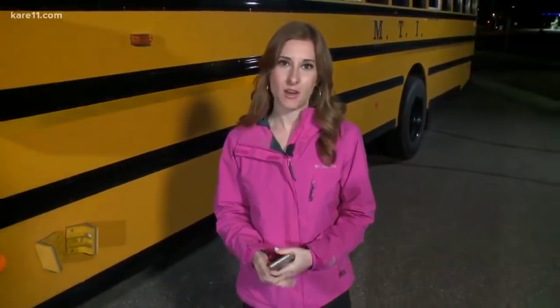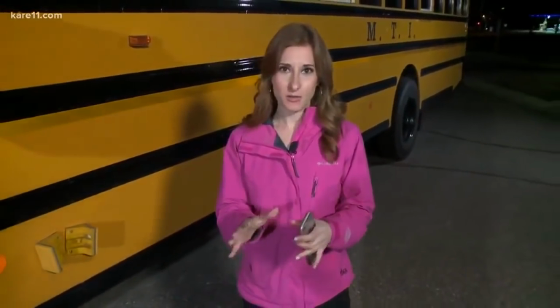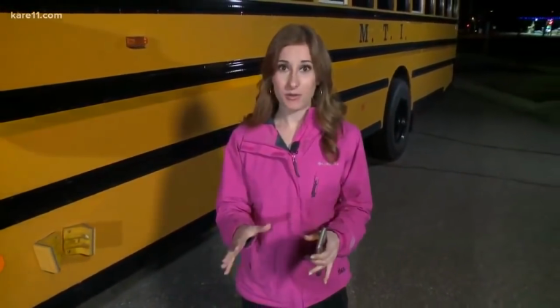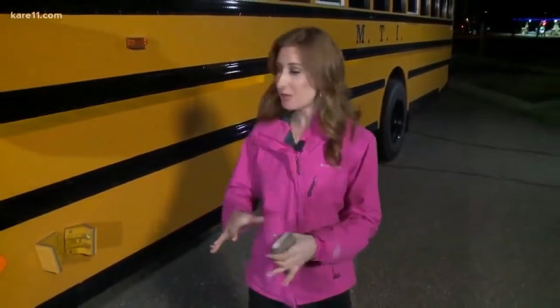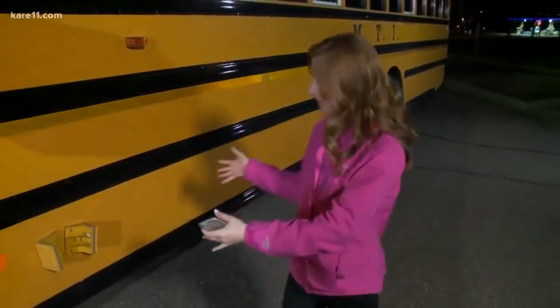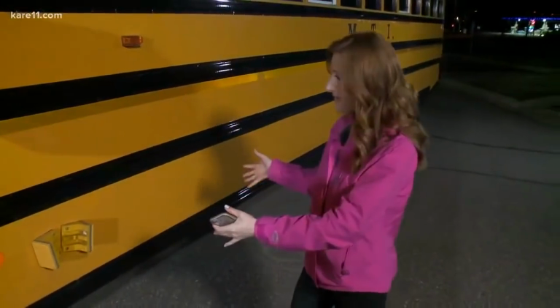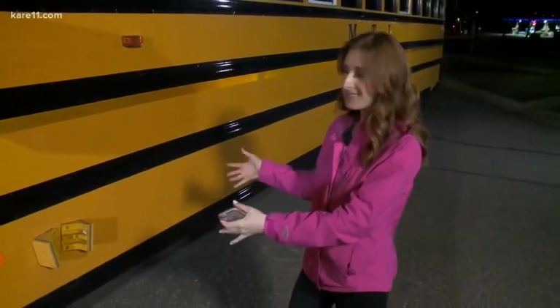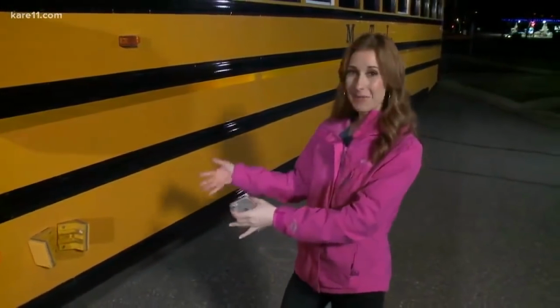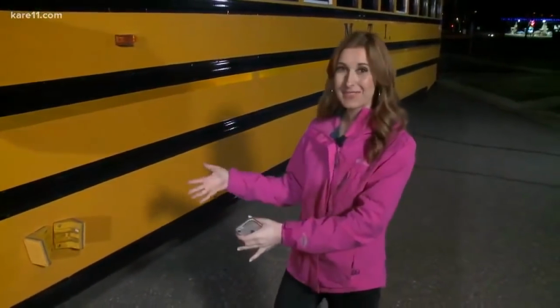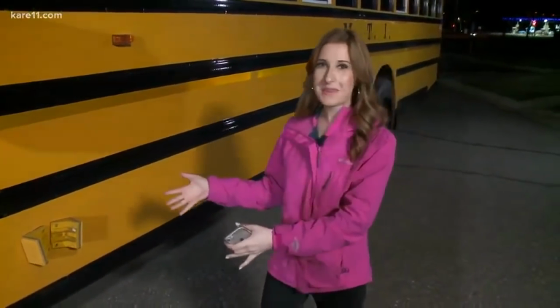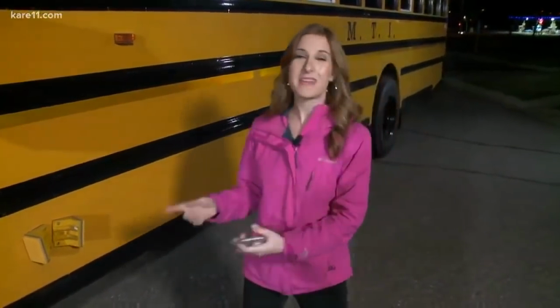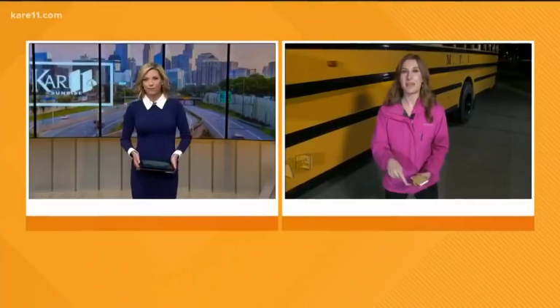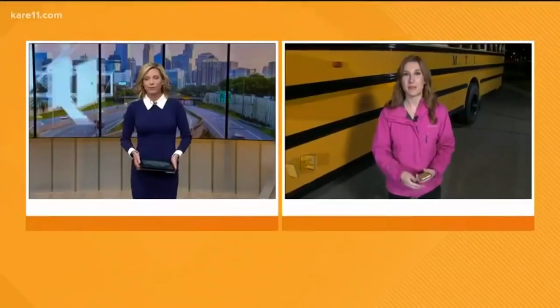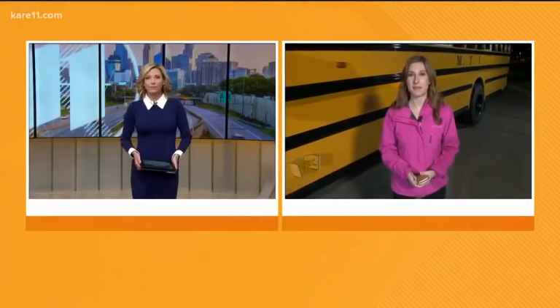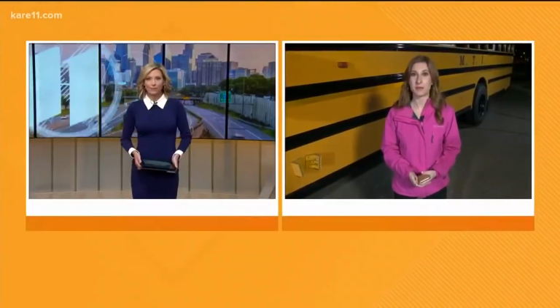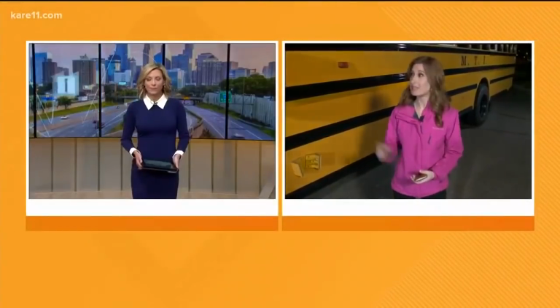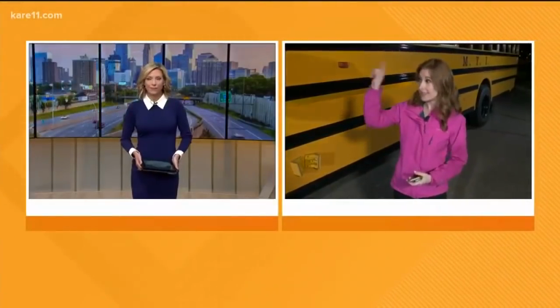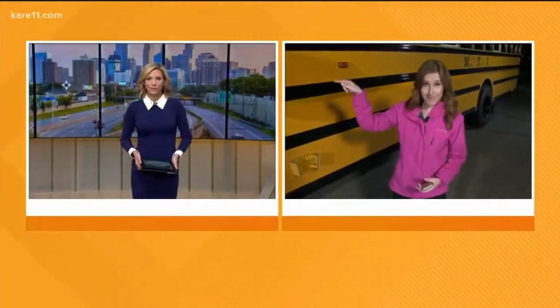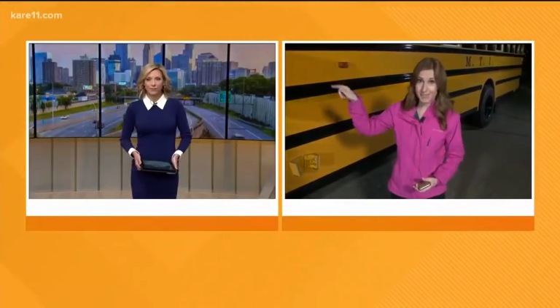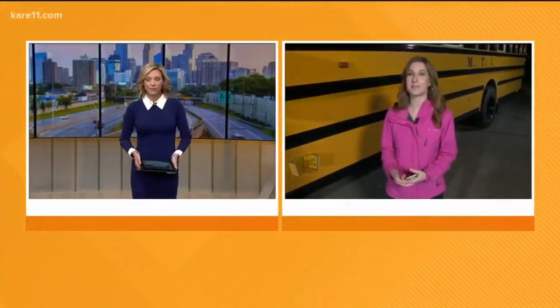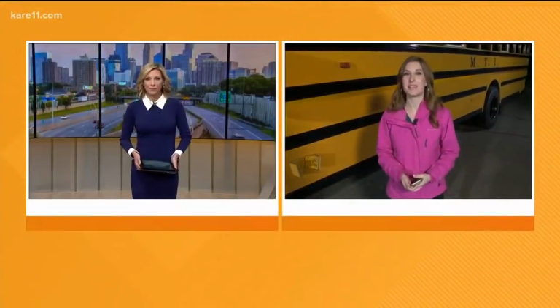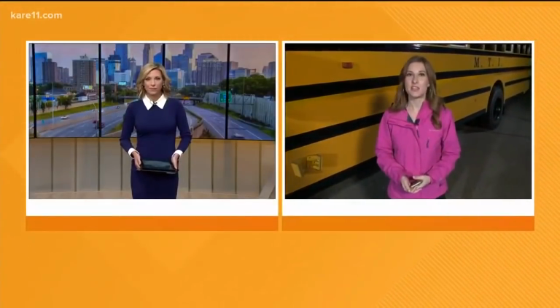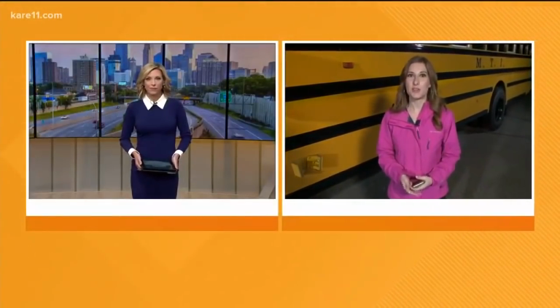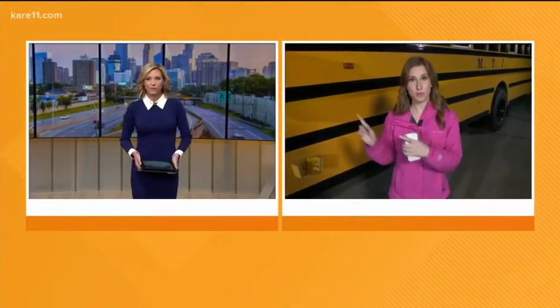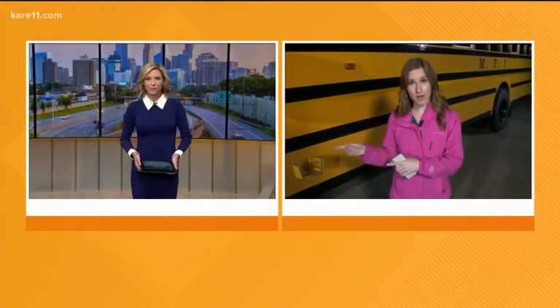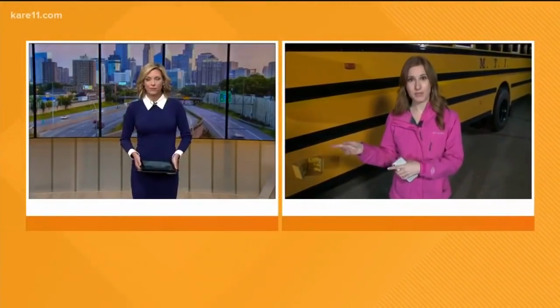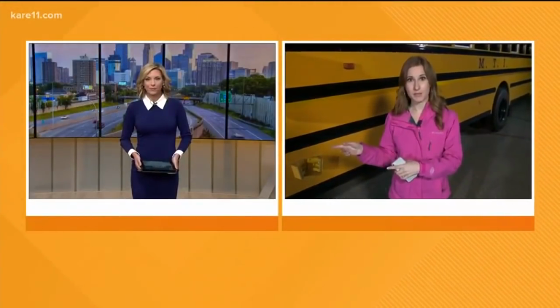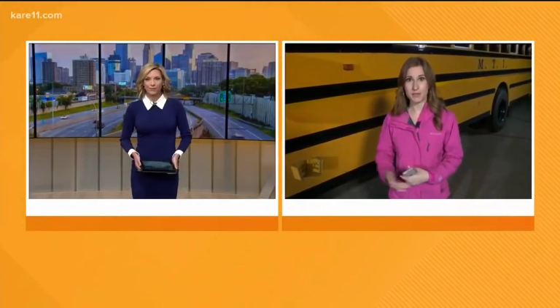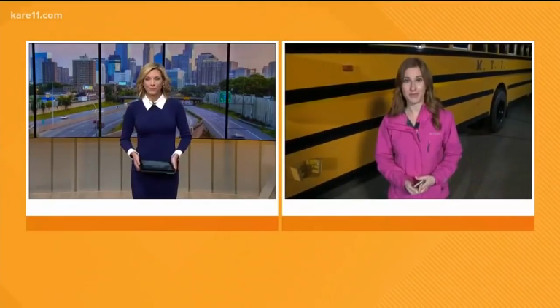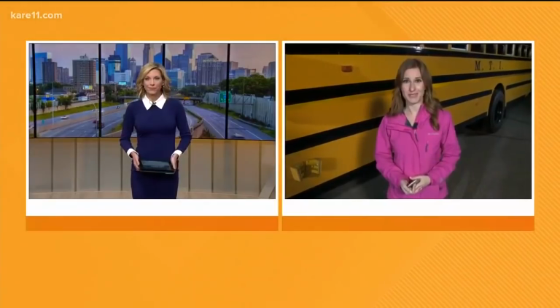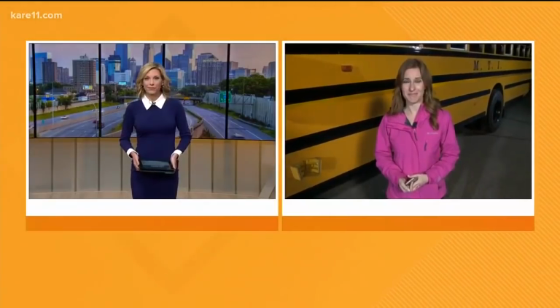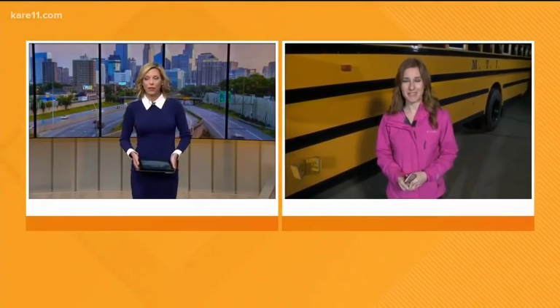We've shown you the outside of the bus and some of the system here. Next, at 5:30, I'm going to take you inside to the driver's seat and show you what the drivers experience with this system.